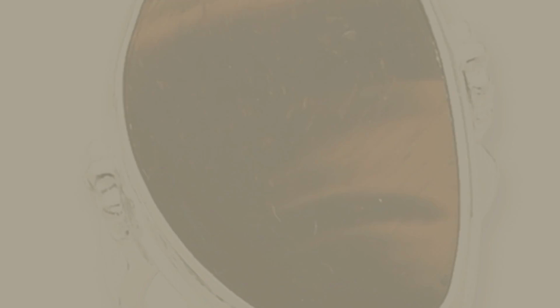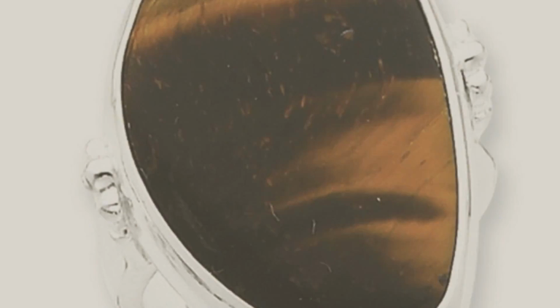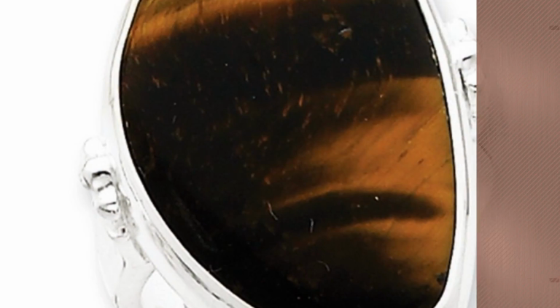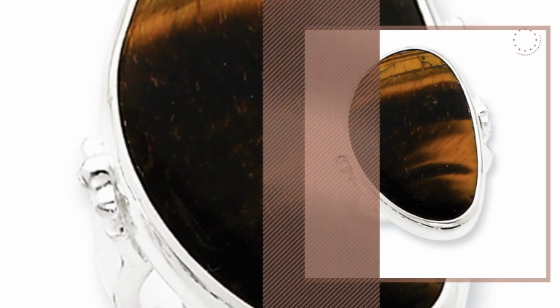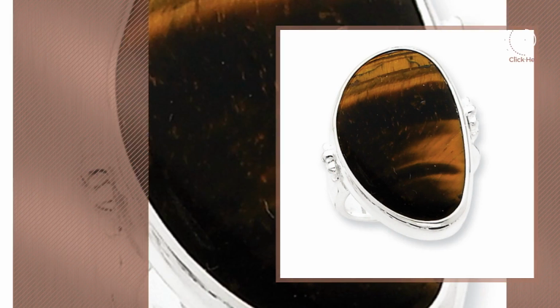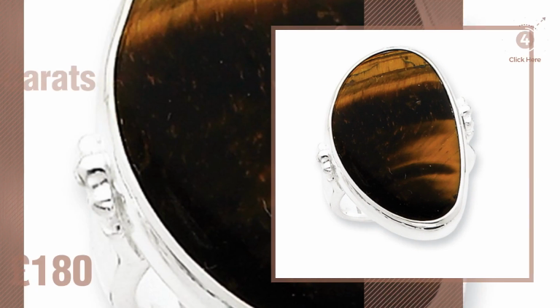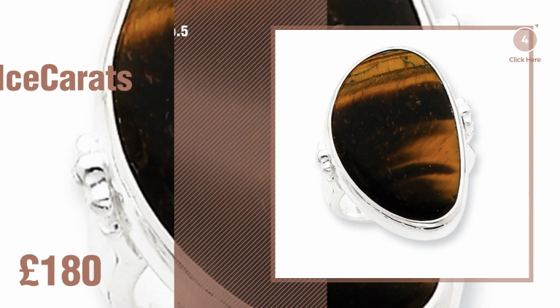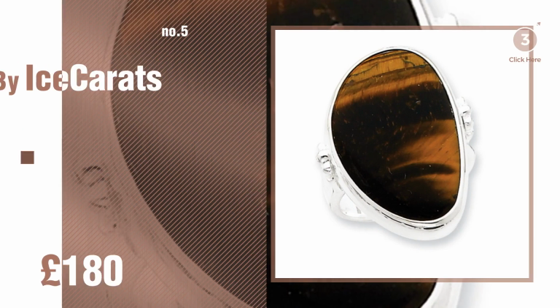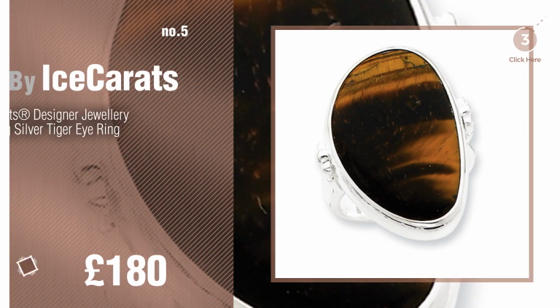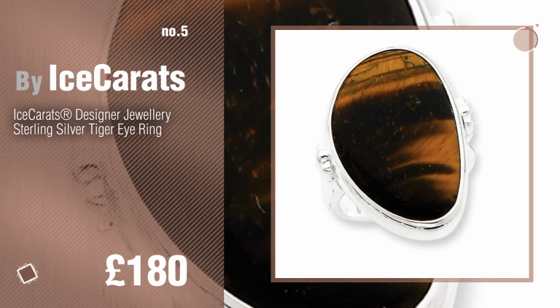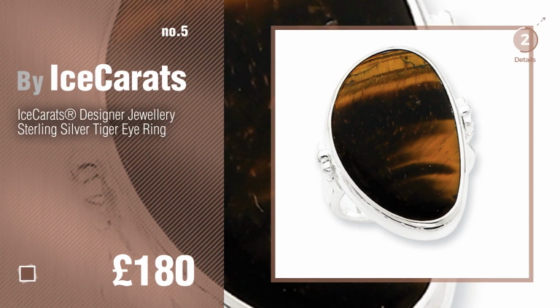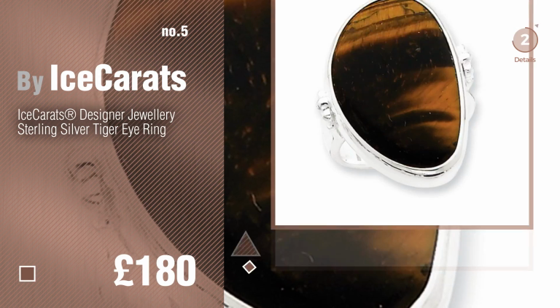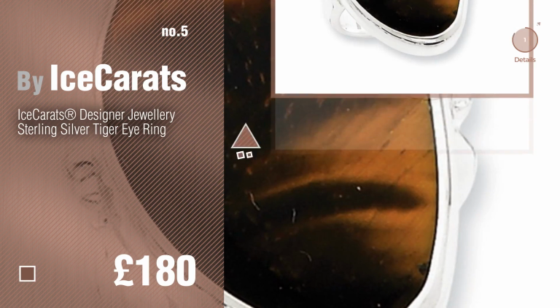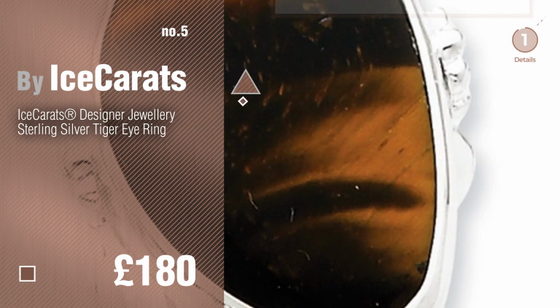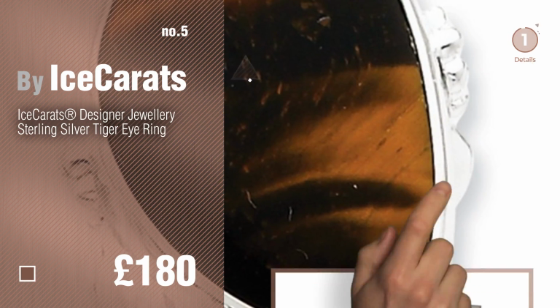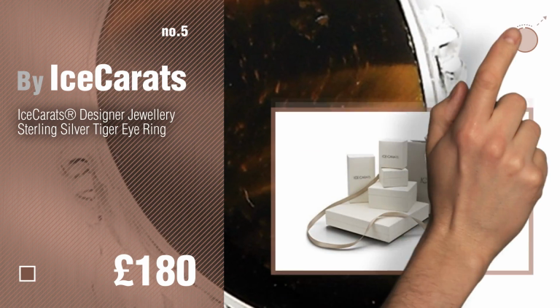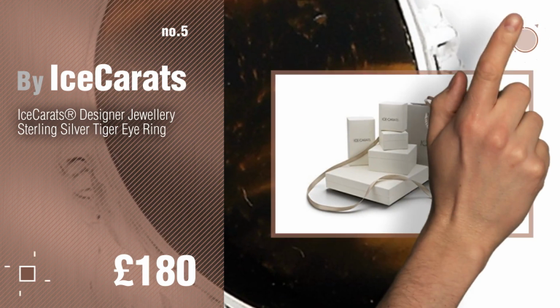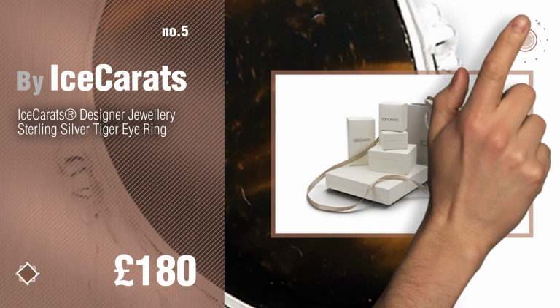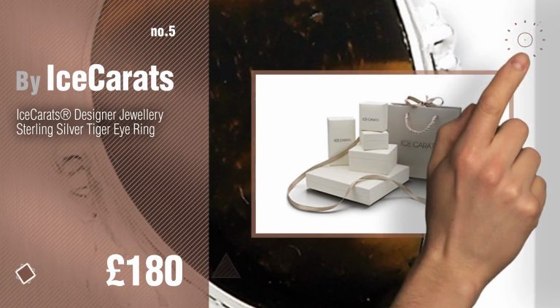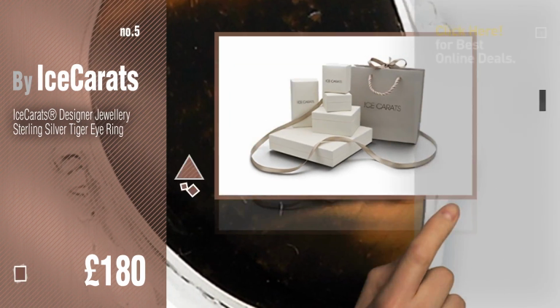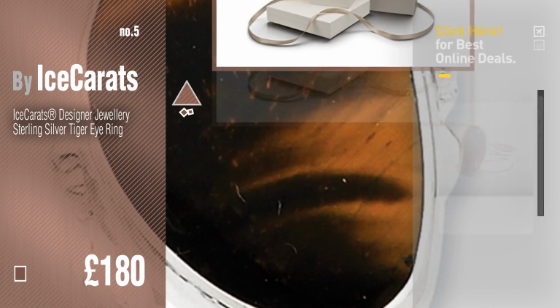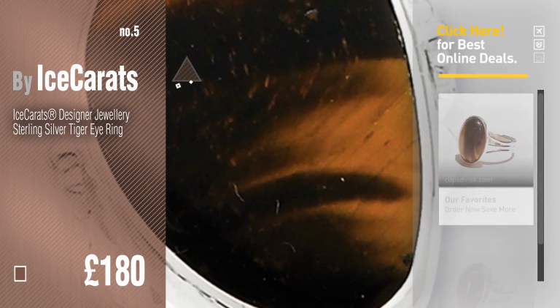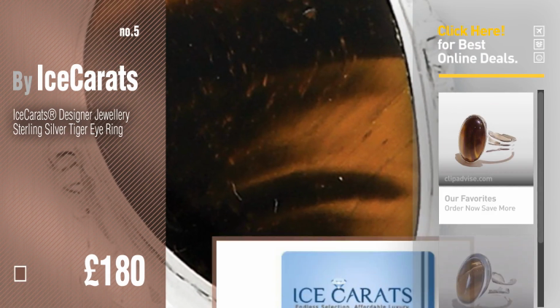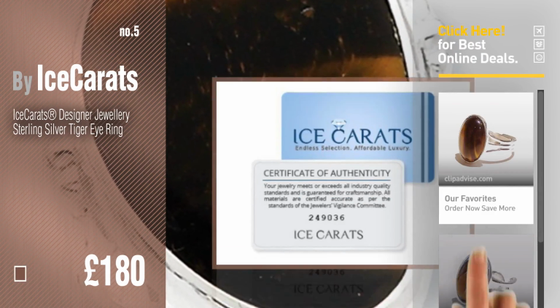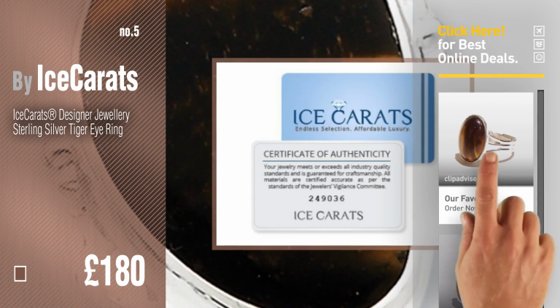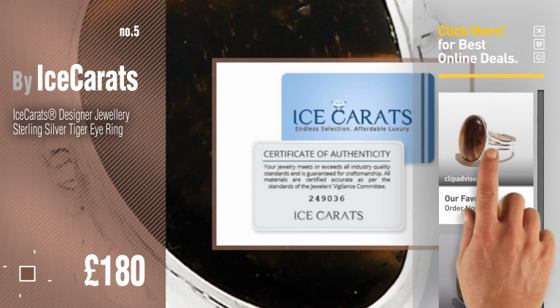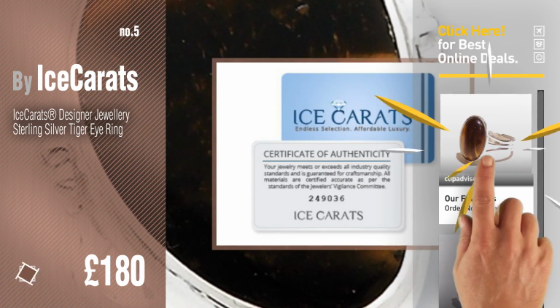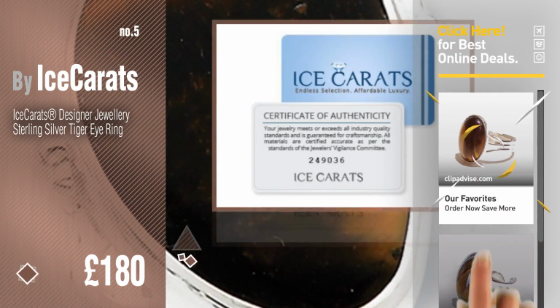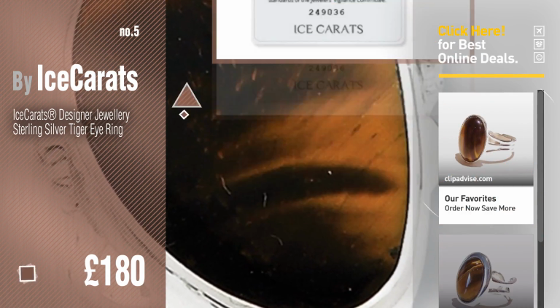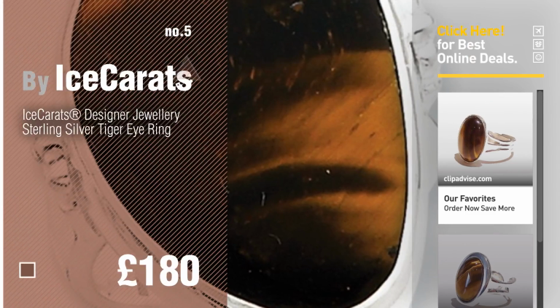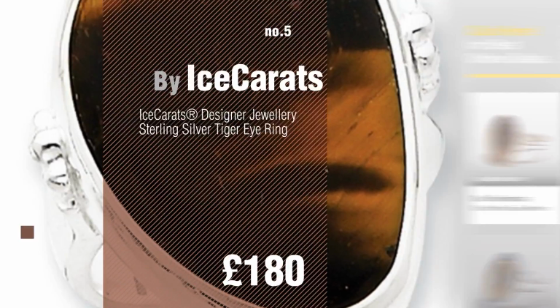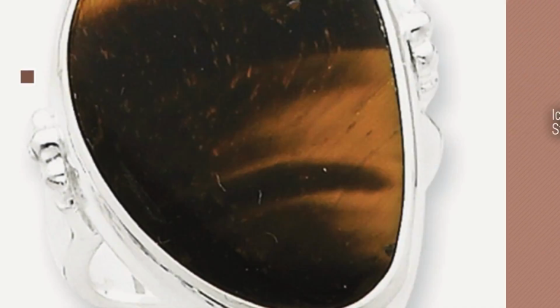Number 5. Buy Ice Carrots. Find these Tiger's Eye Gemstone Rings at up to 70% off by clicking the circle.